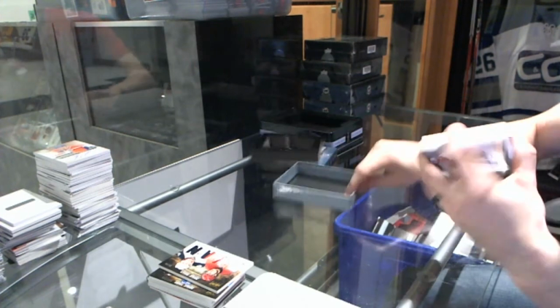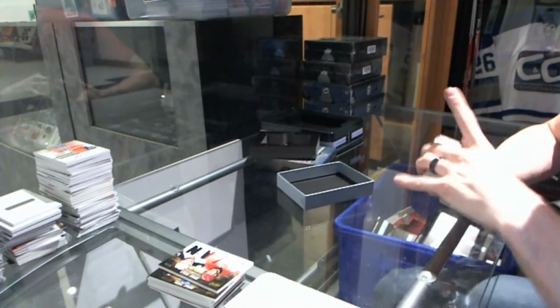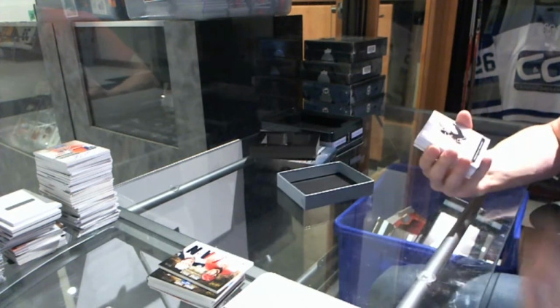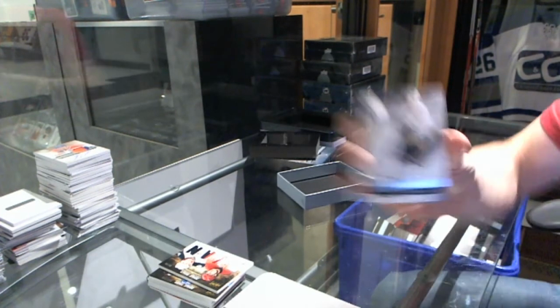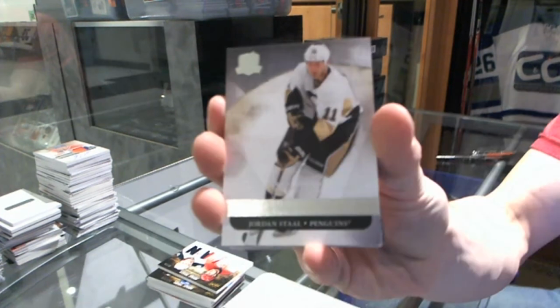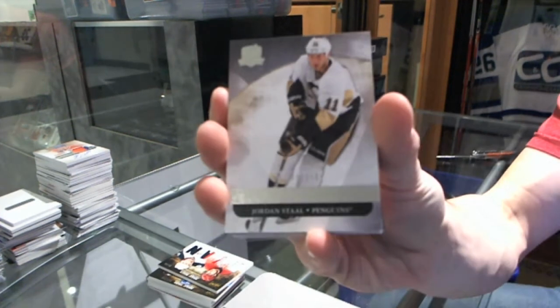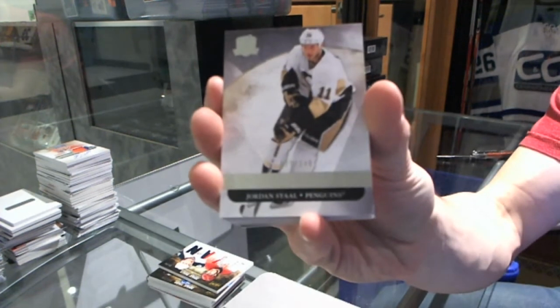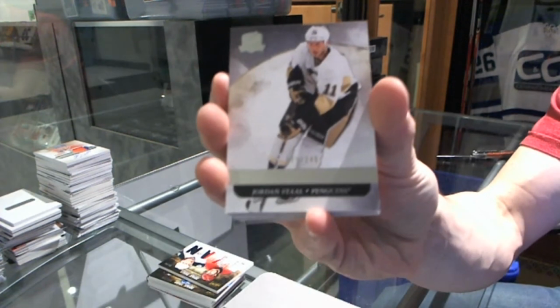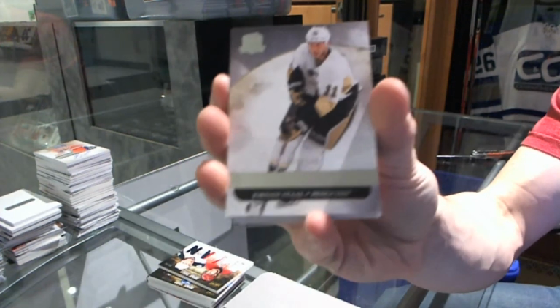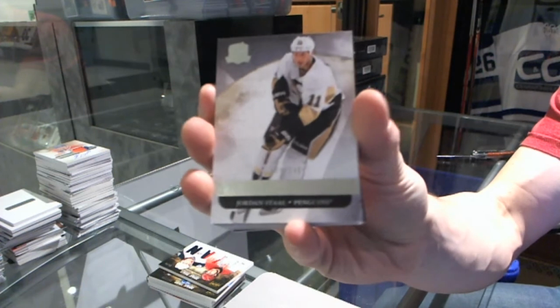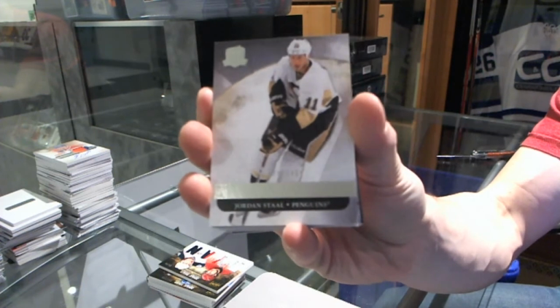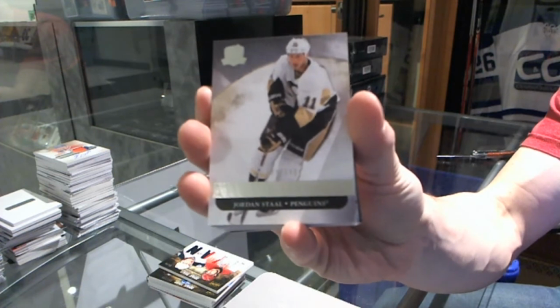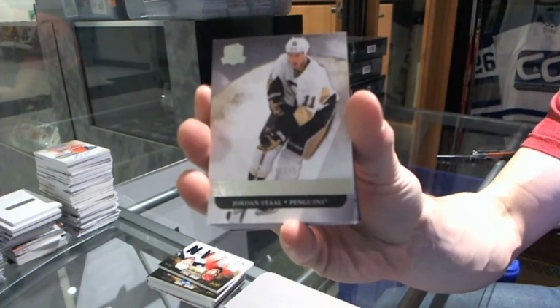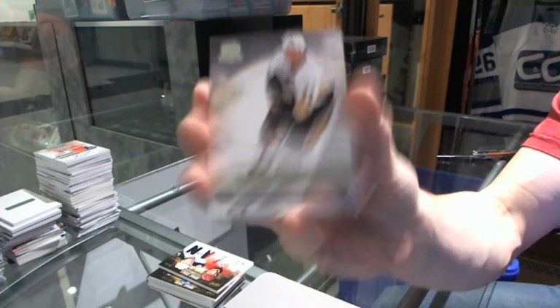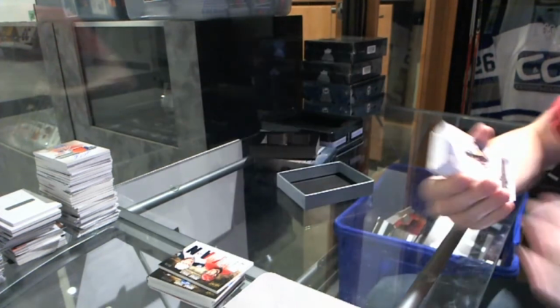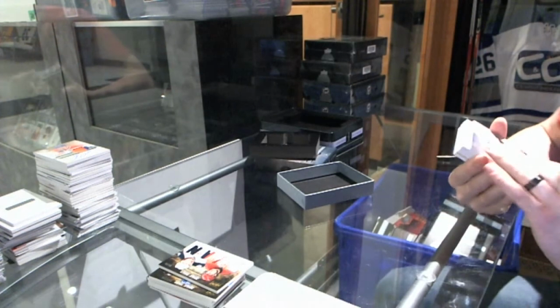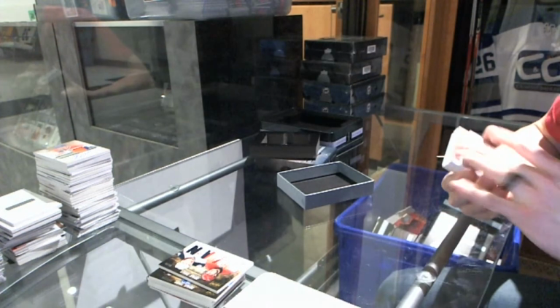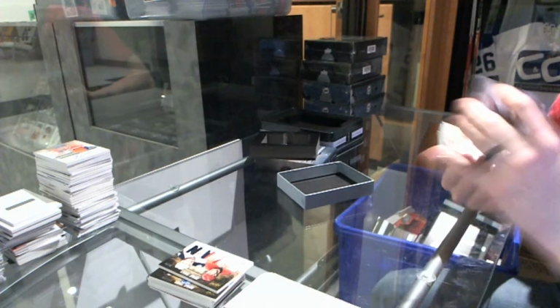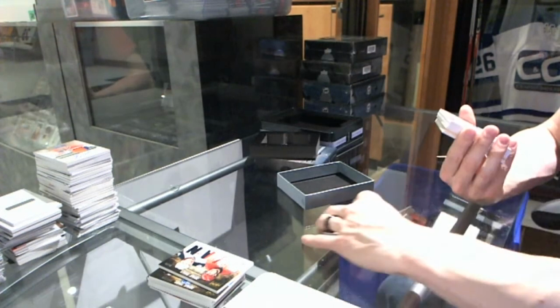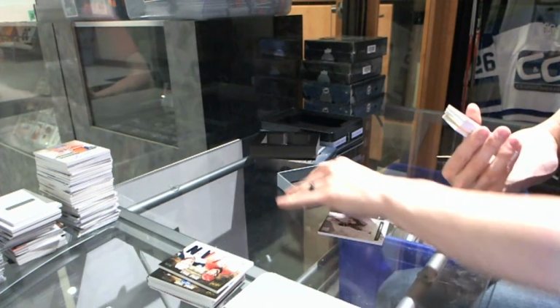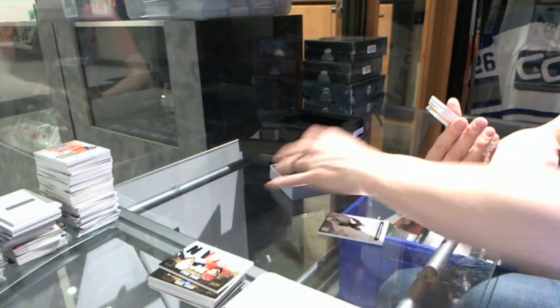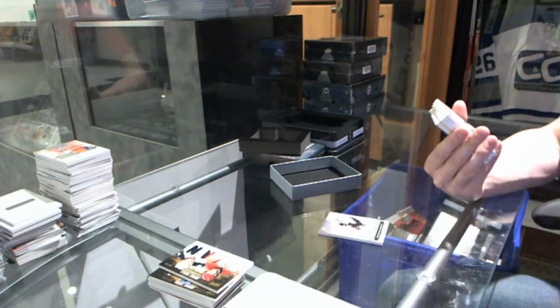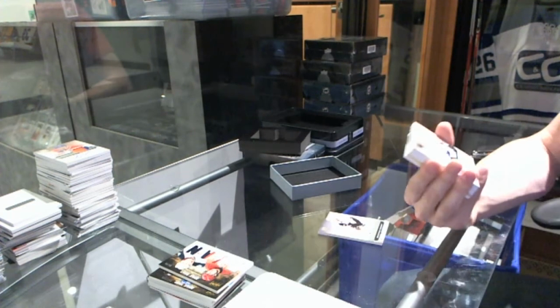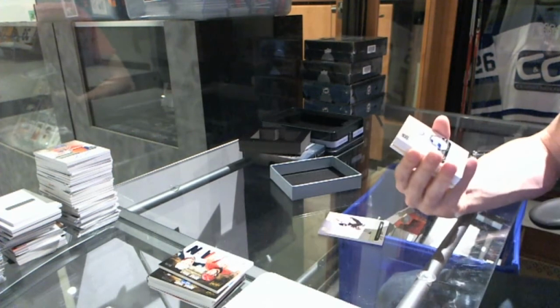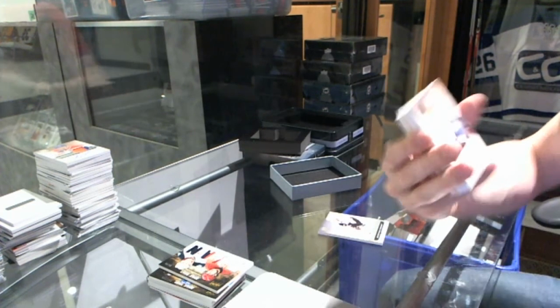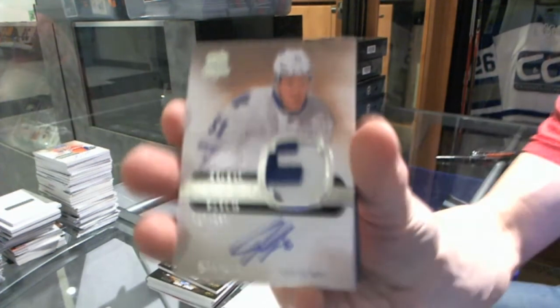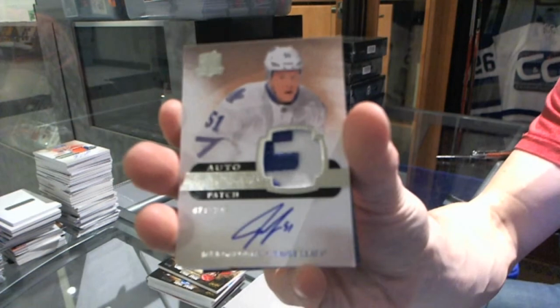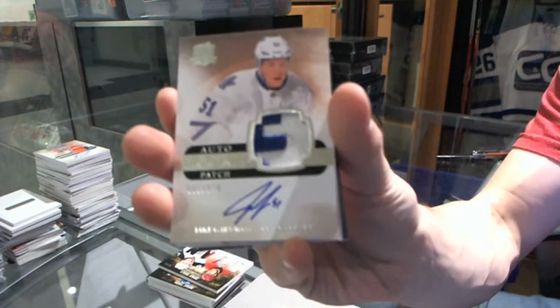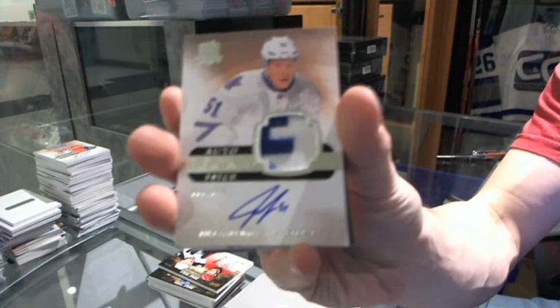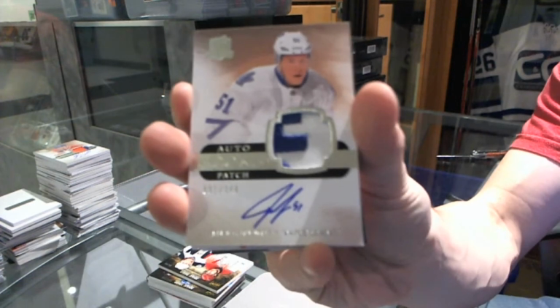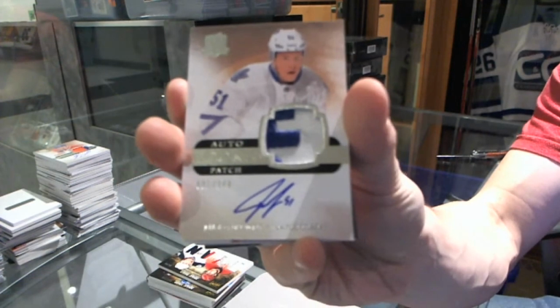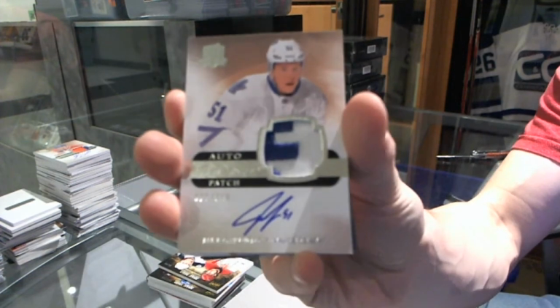Base card number 249 for the Pittsburgh Penguins, Jordan Stahl. We've got a two-color rookie patch, number 249 for the Toronto Maple Leafs, Jake Gardner.